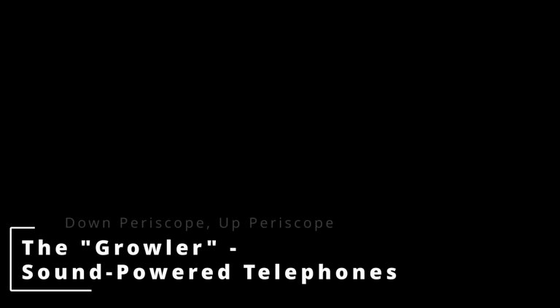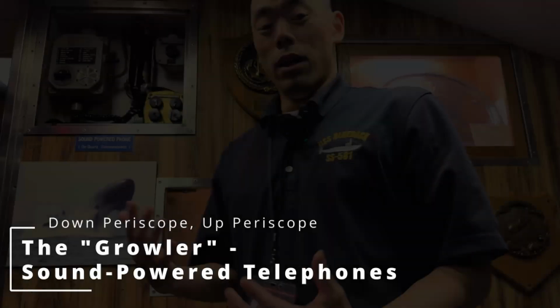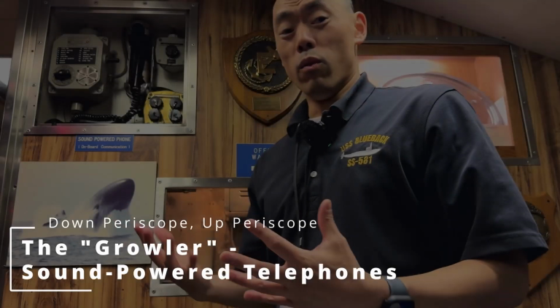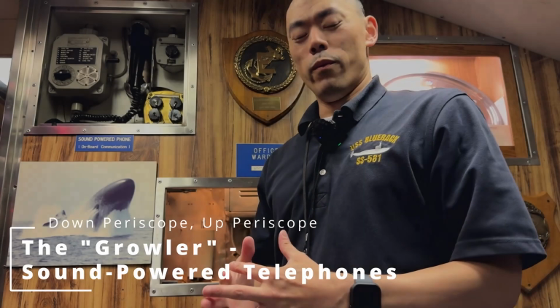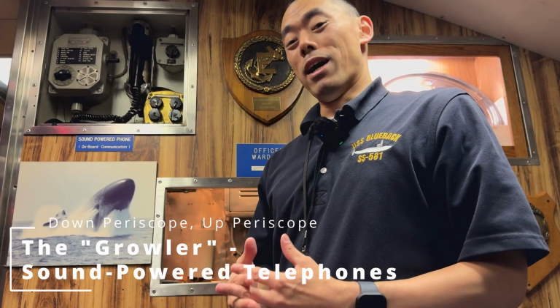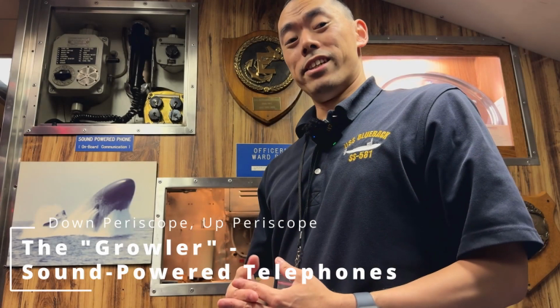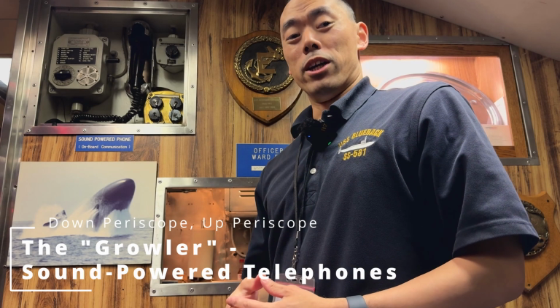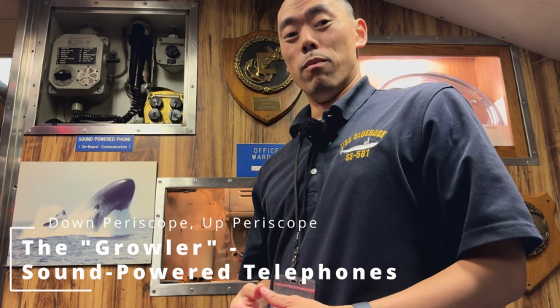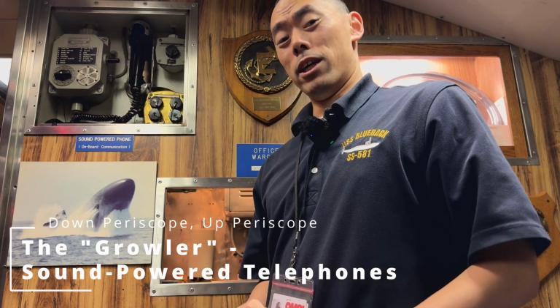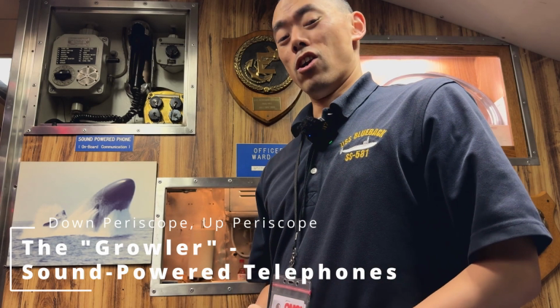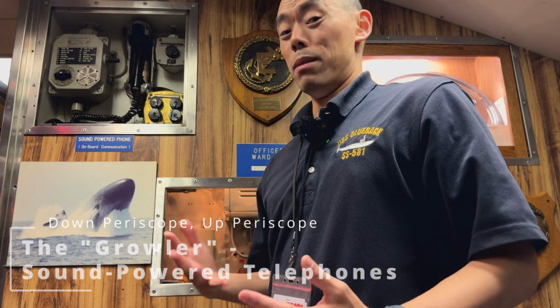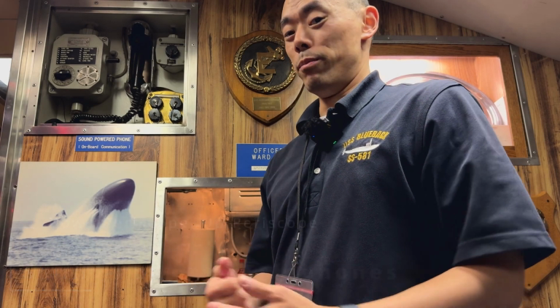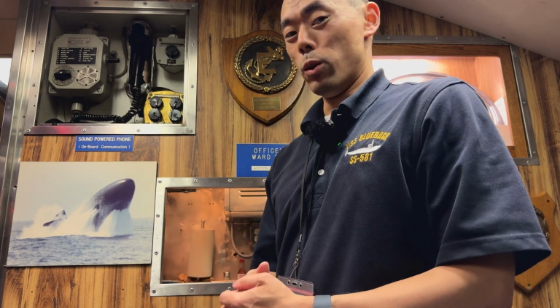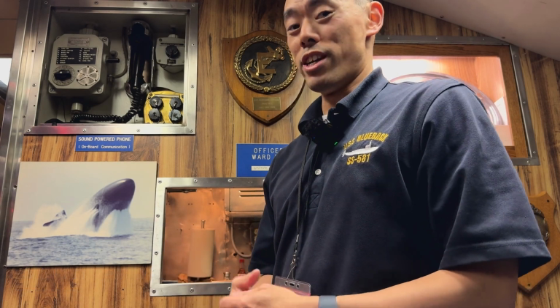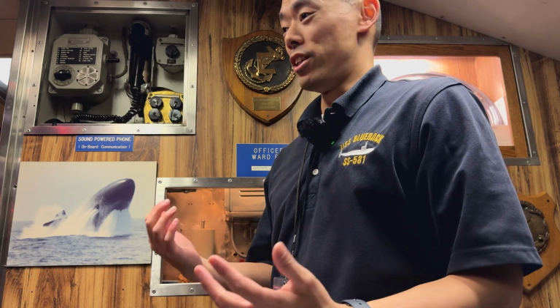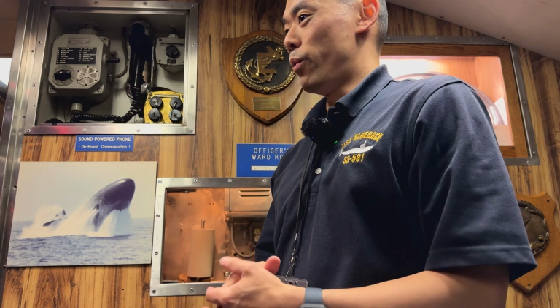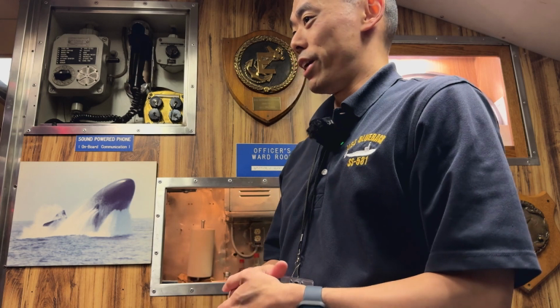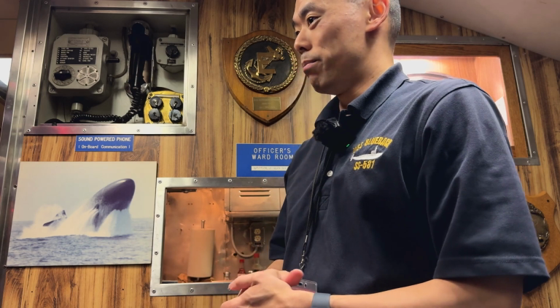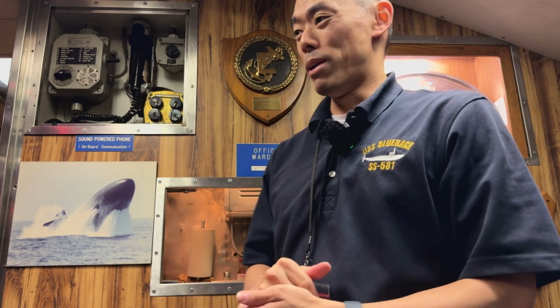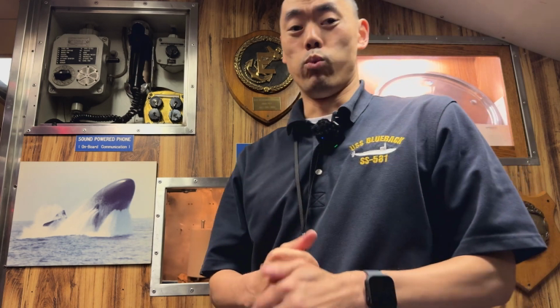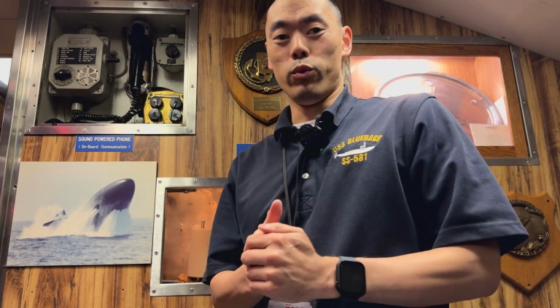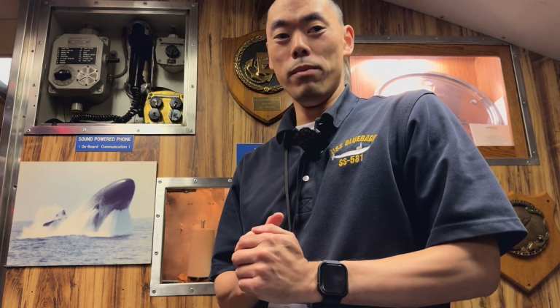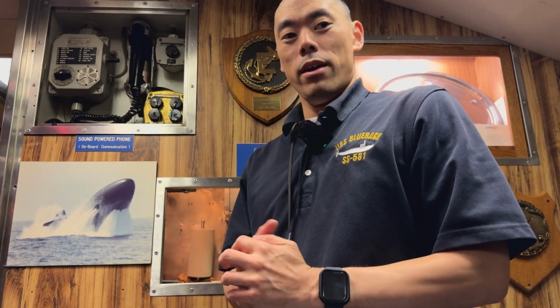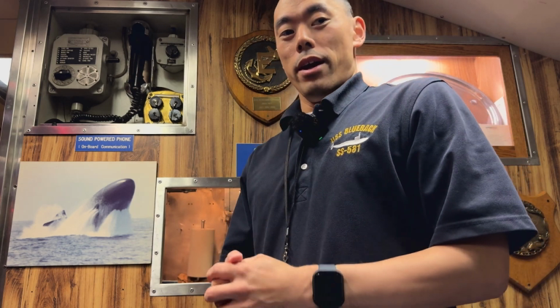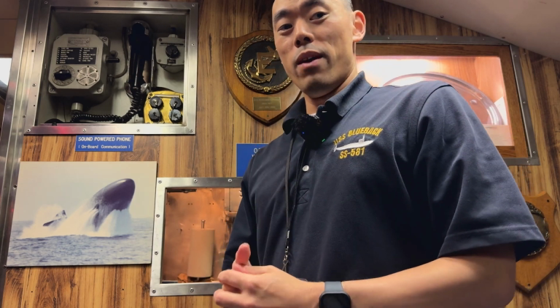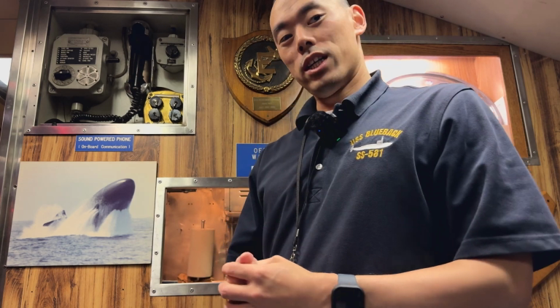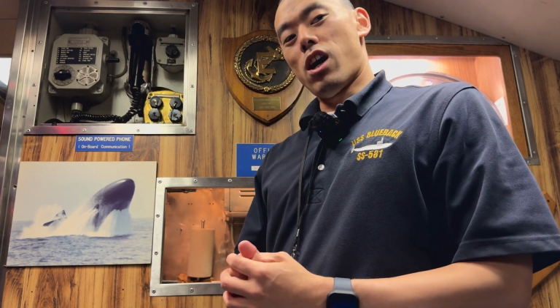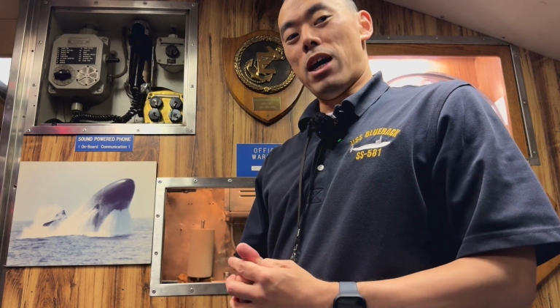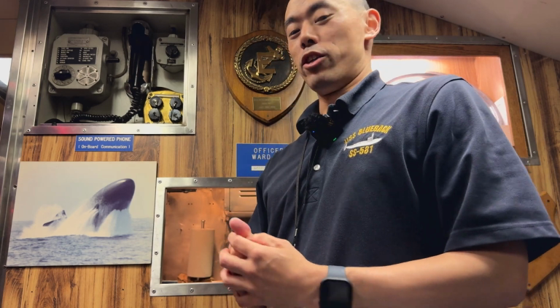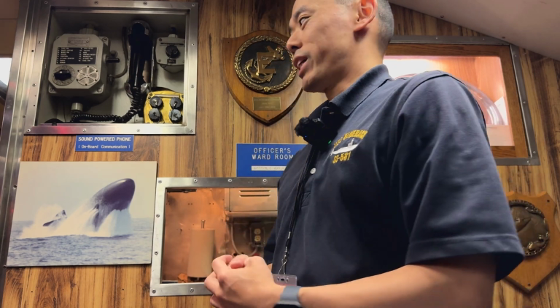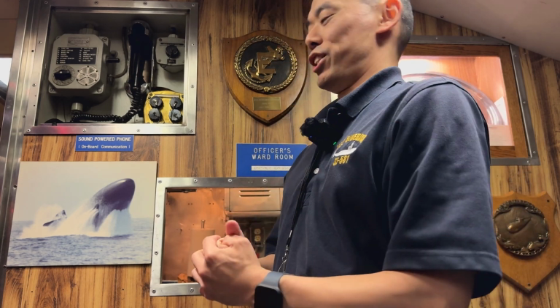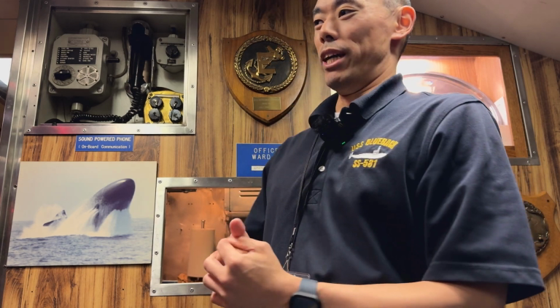Hello everyone, welcome back to Down Periscope Up Periscope. I'm Tim, your host, and today we are in Blueback's ward room and we're going to talk about communication a bit.